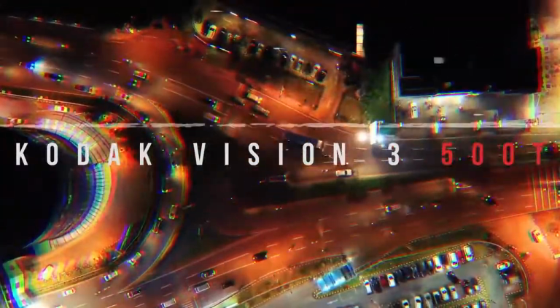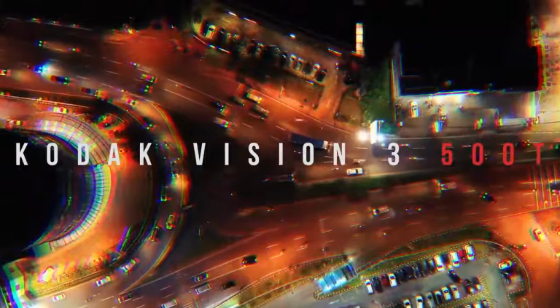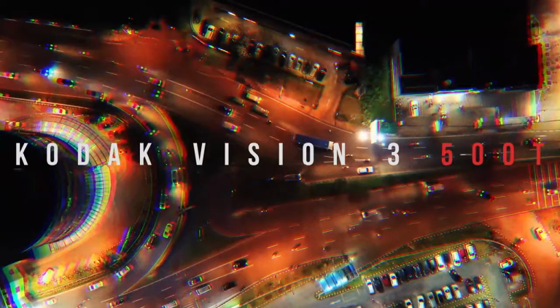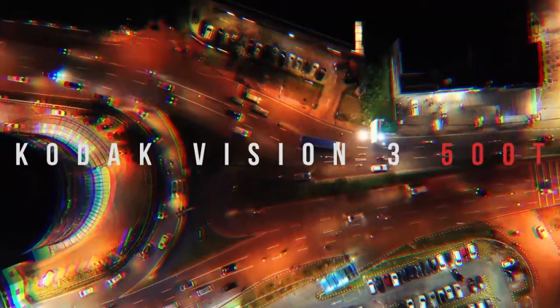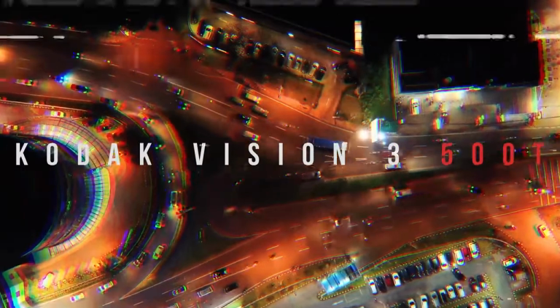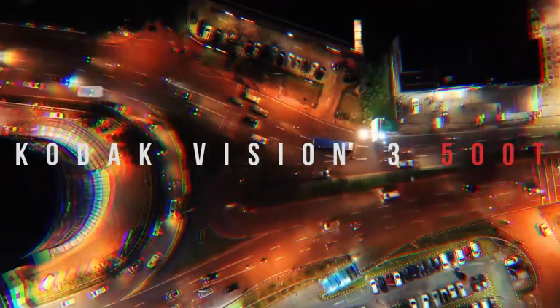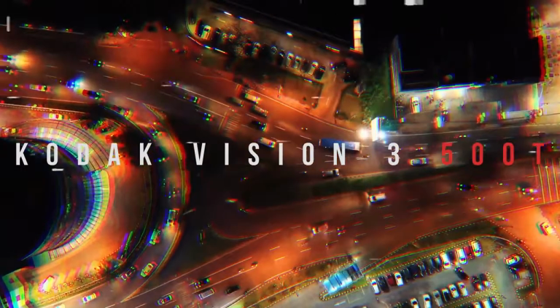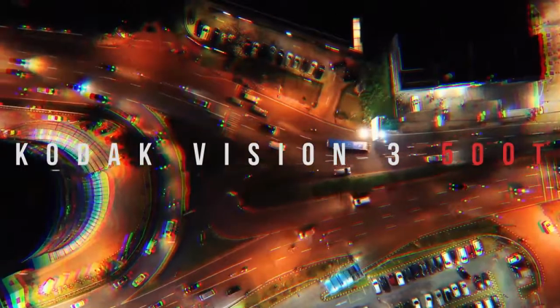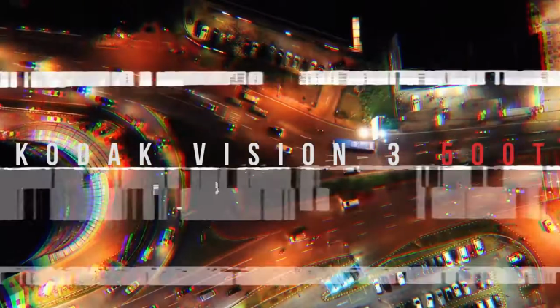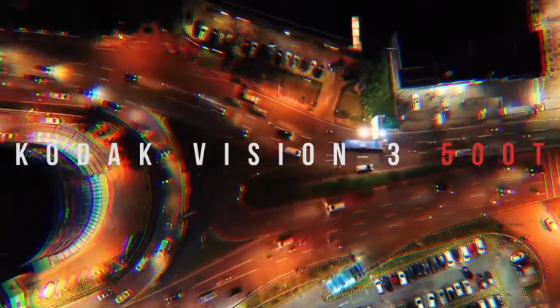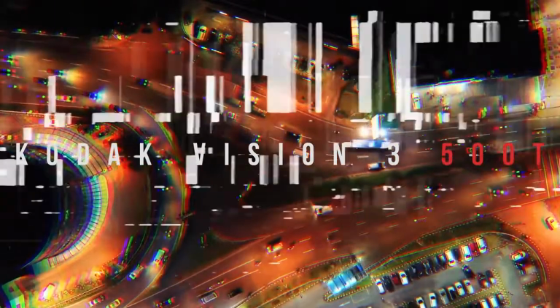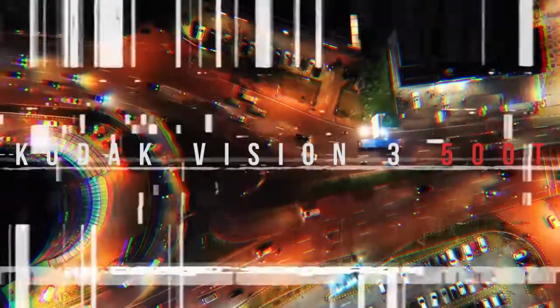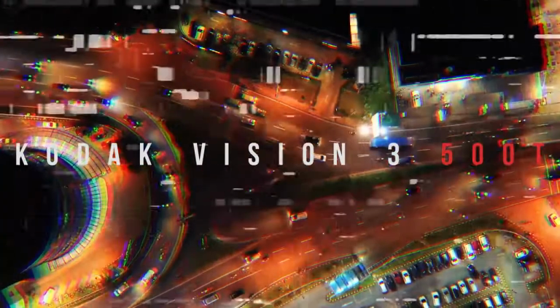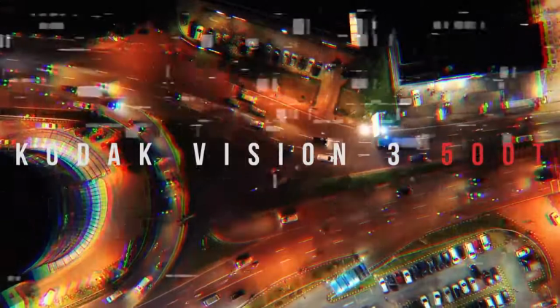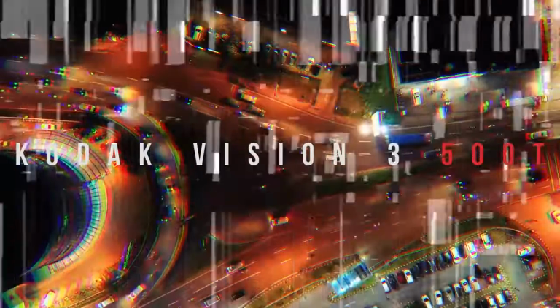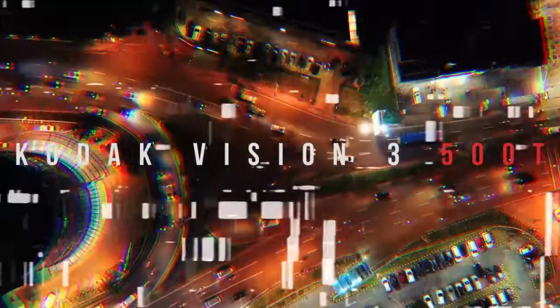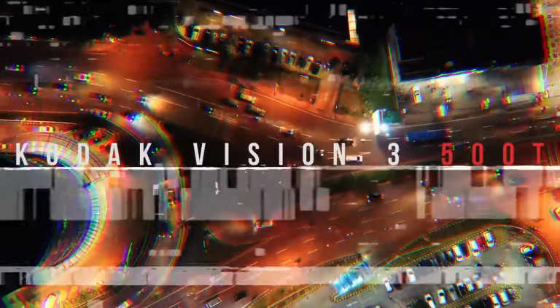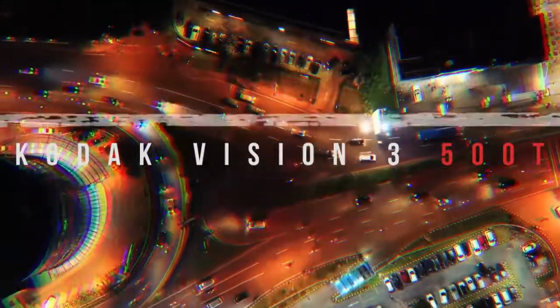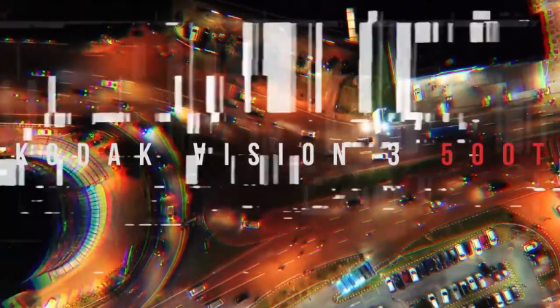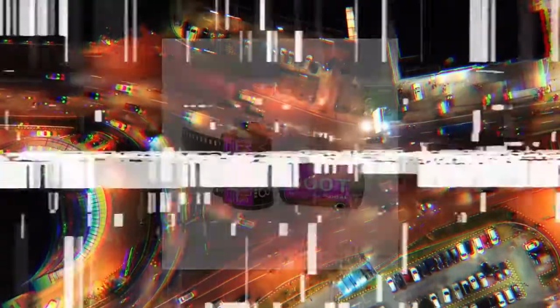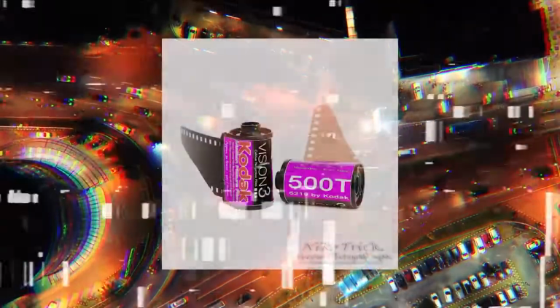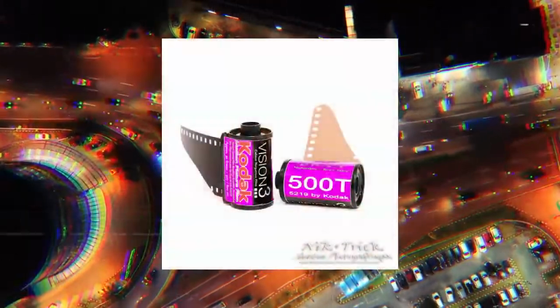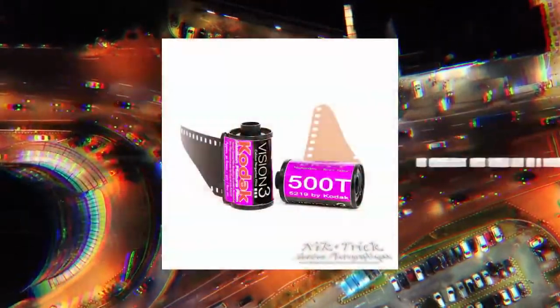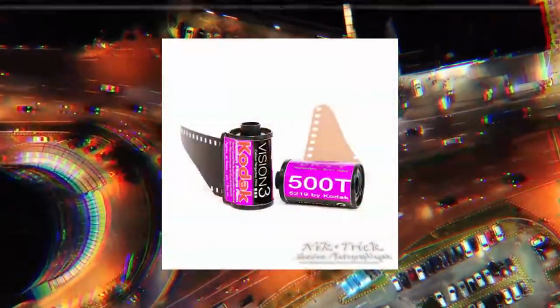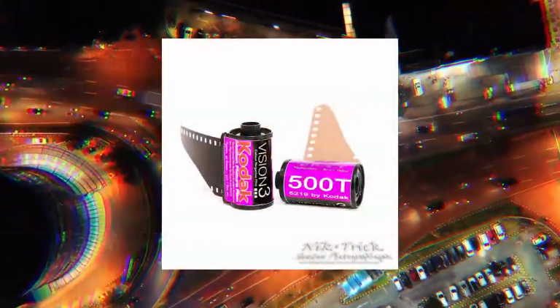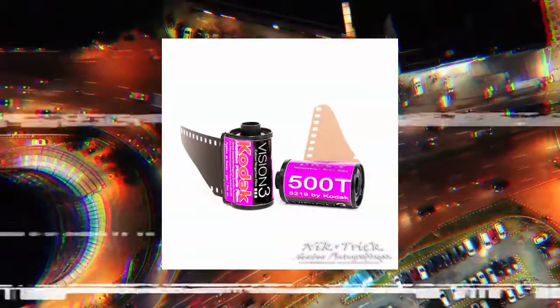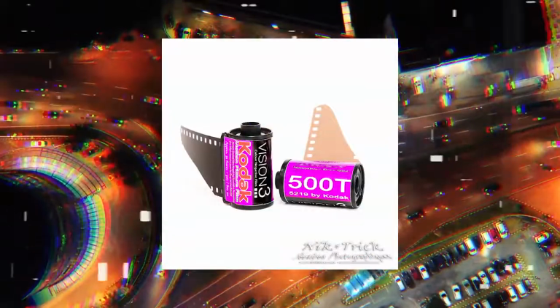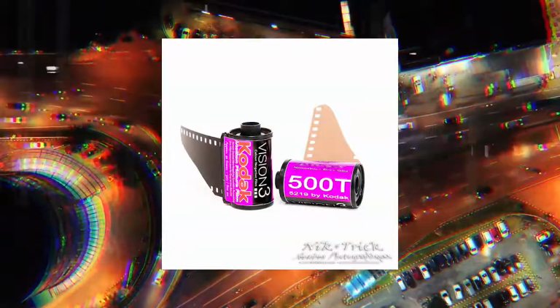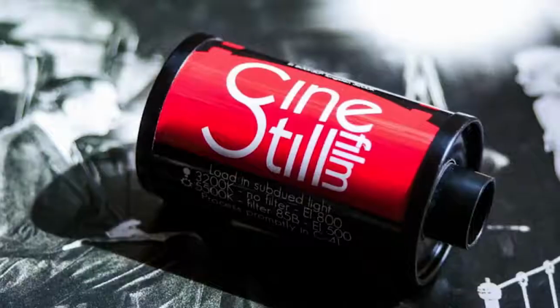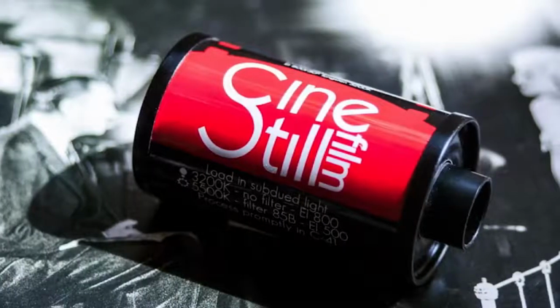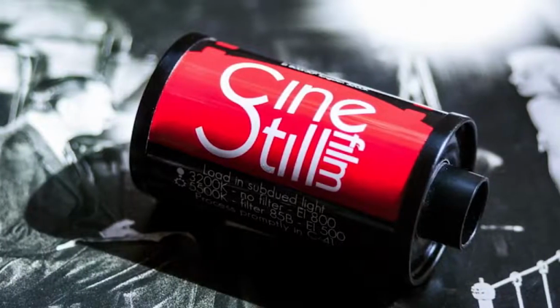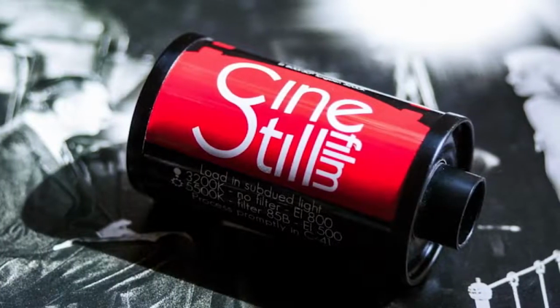Welcome to the show where a failed art student tries to make a living online. Tonight we're having a look at this Kodak Vision 3 500T. You probably all know the younger Chad version of this film, Cinestill 800T.